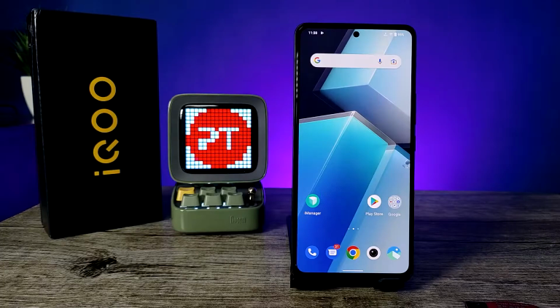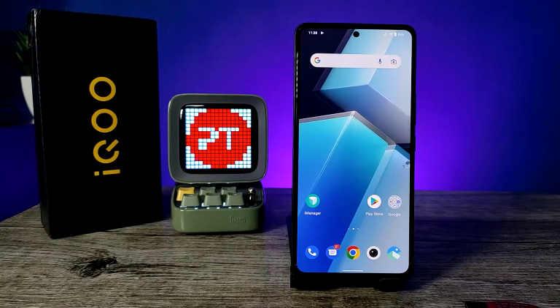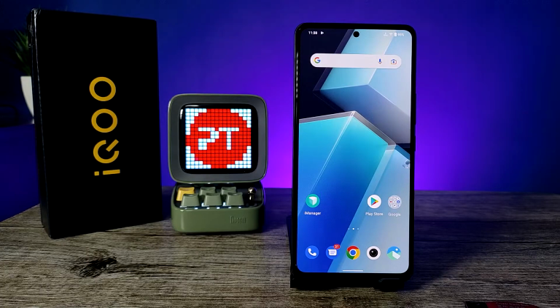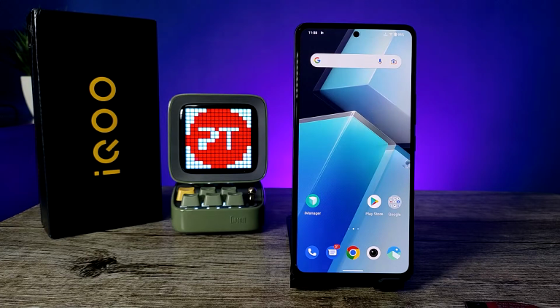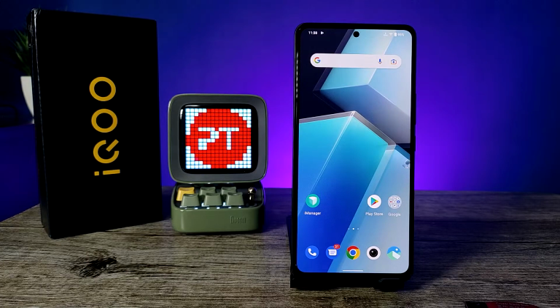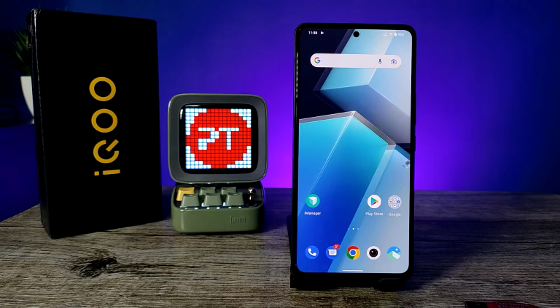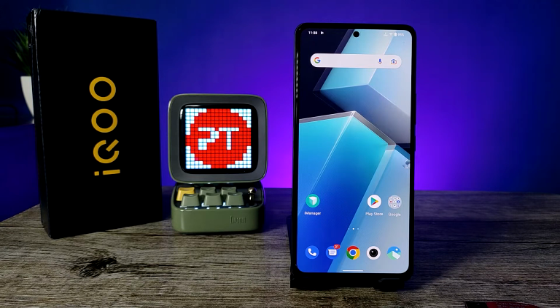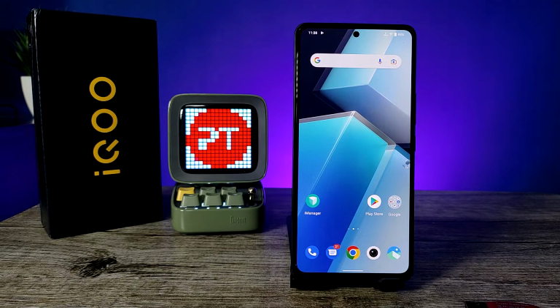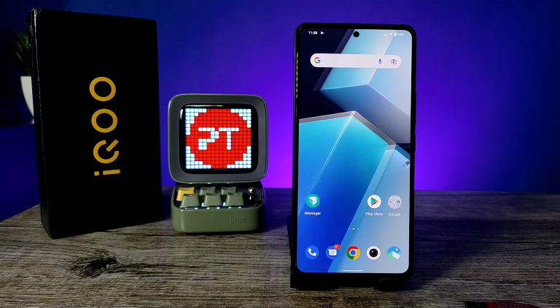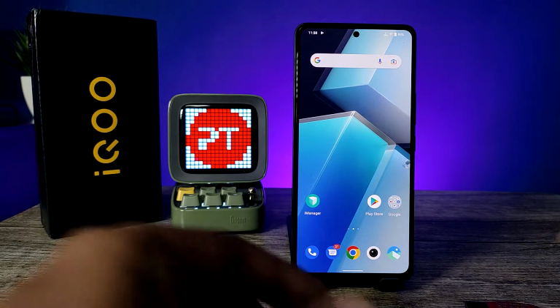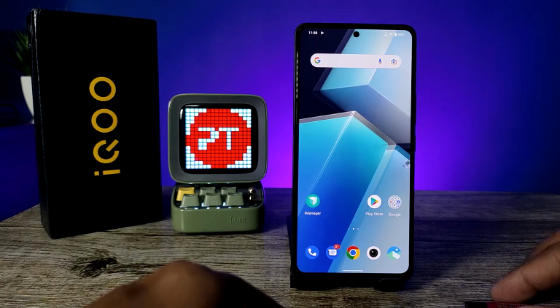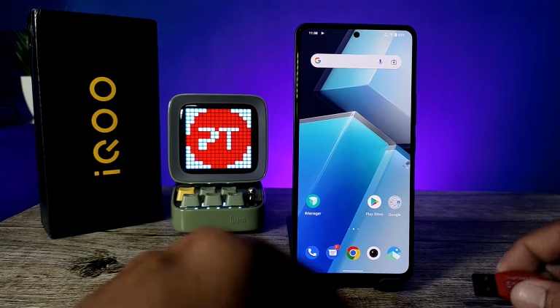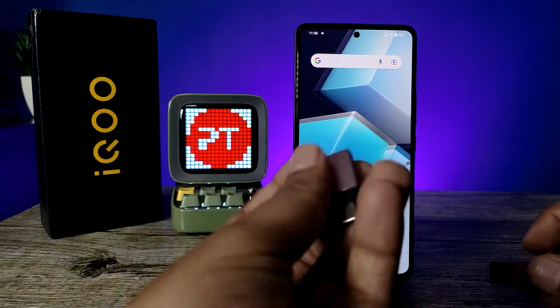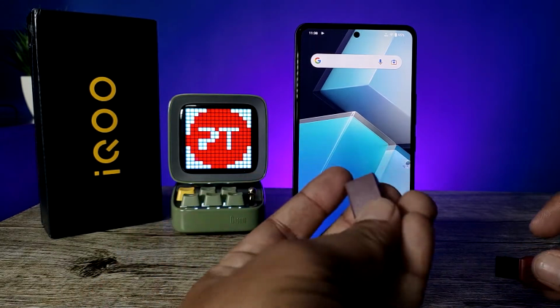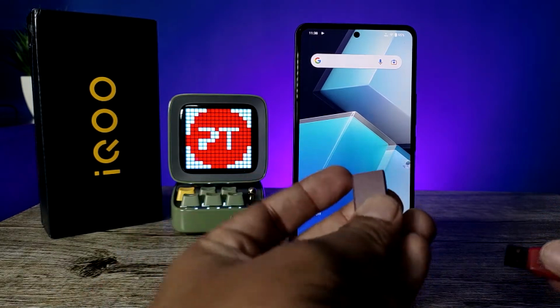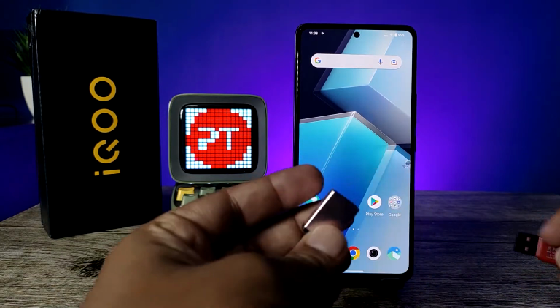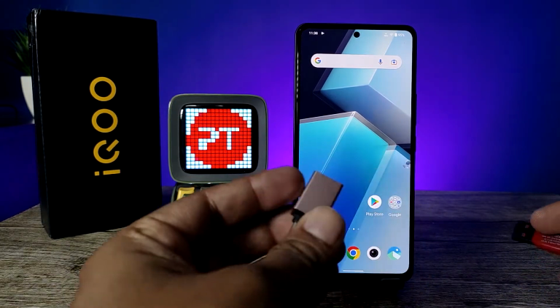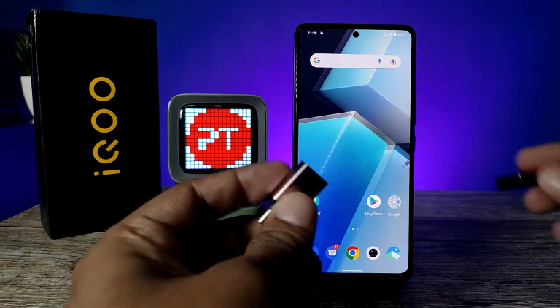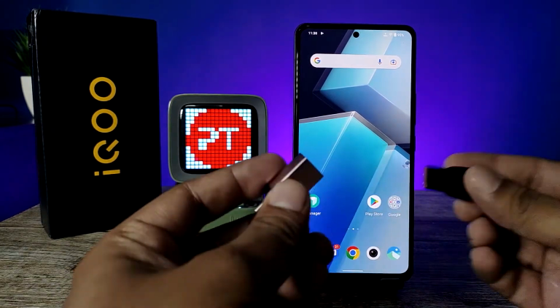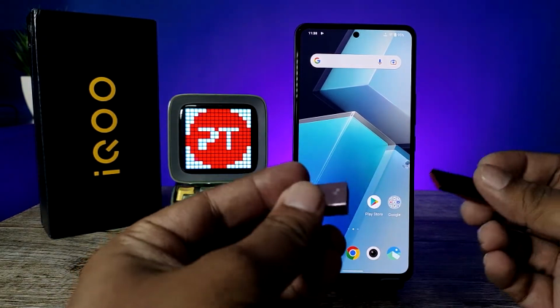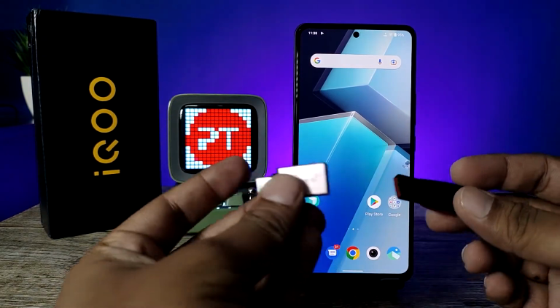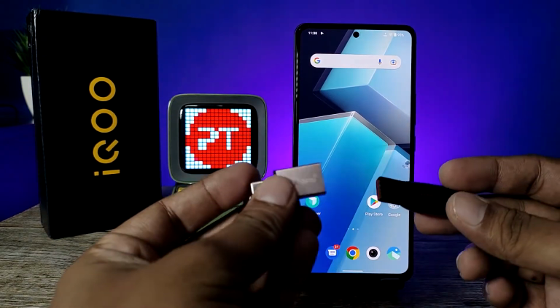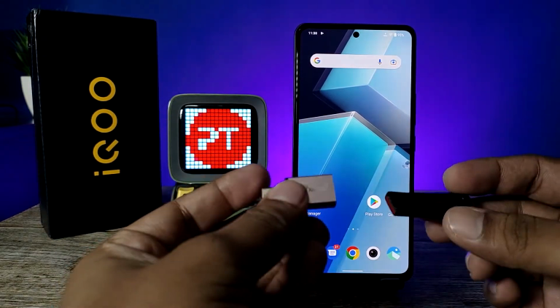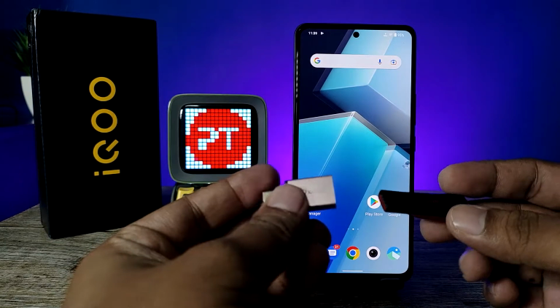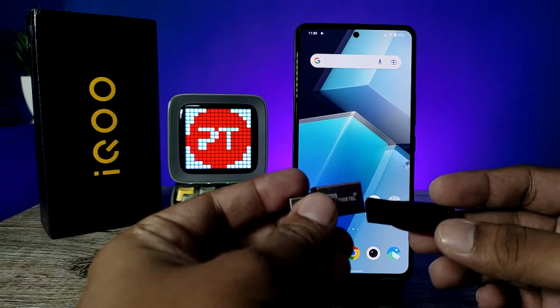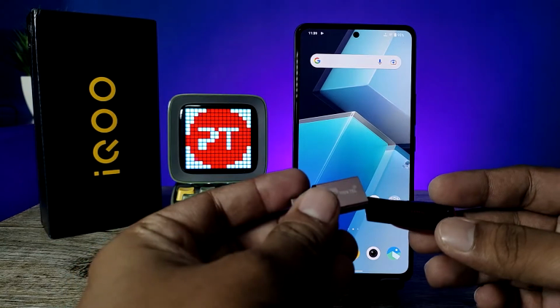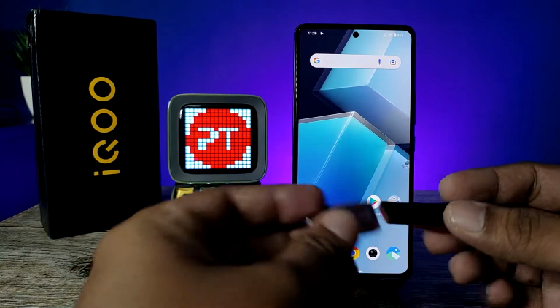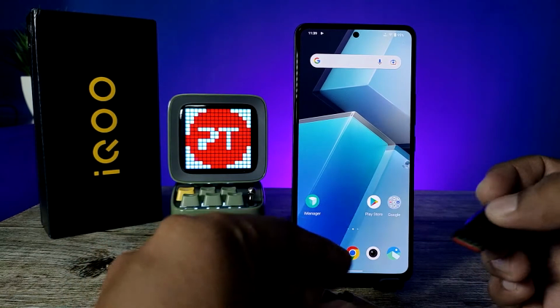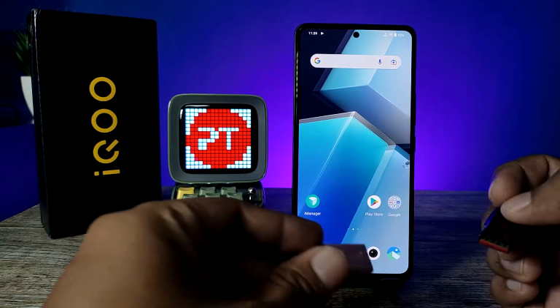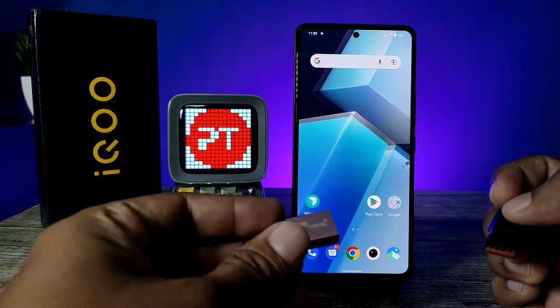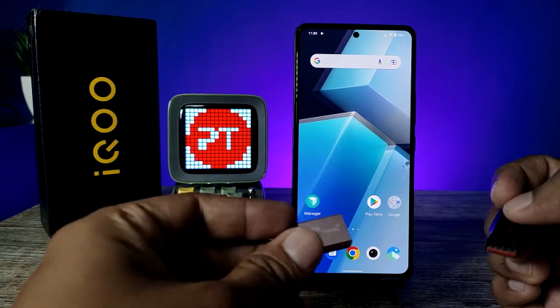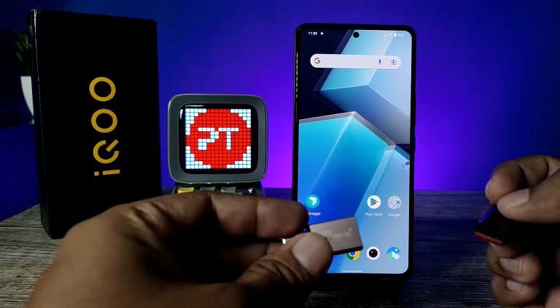Hey guys, welcome back to Phone Tricks. In this video I will show how to use an OTG pen drive or OTG adapter with a normal pen drive on the IQ Neo 6 smartphone. Before we start the video, please subscribe to our channel for more interesting and fun videos.